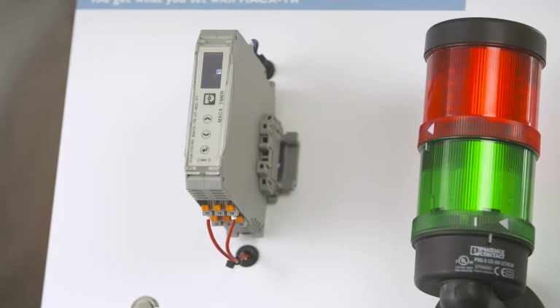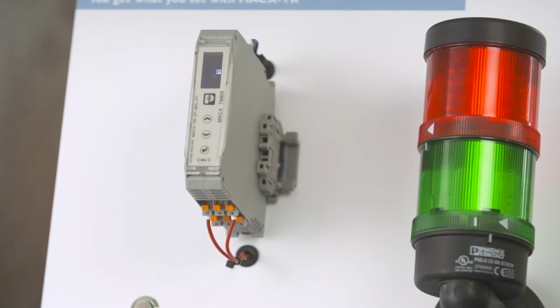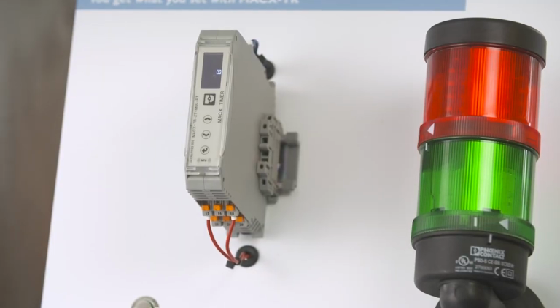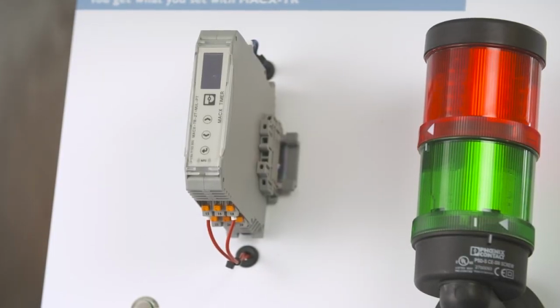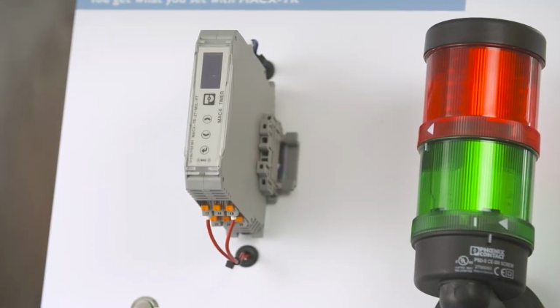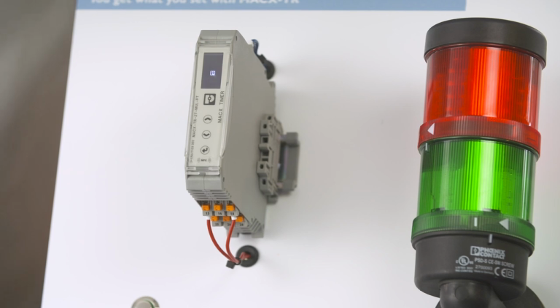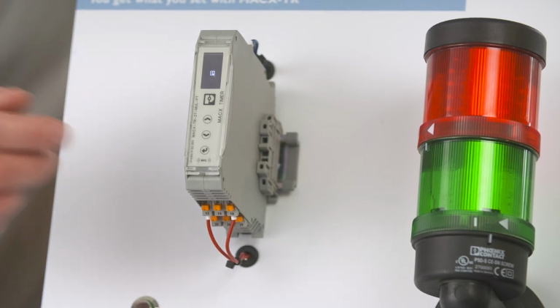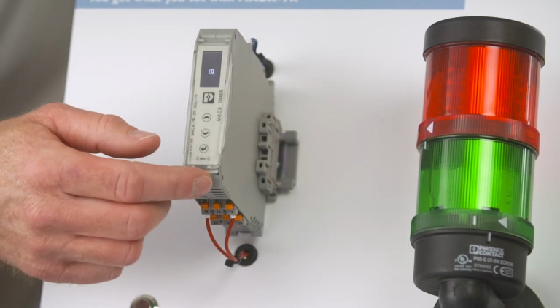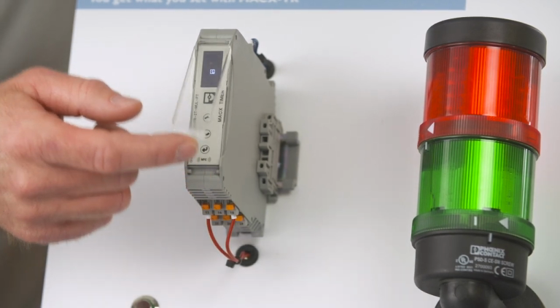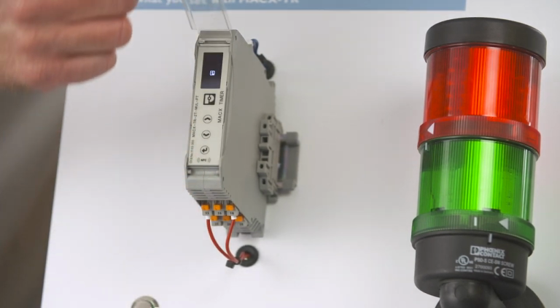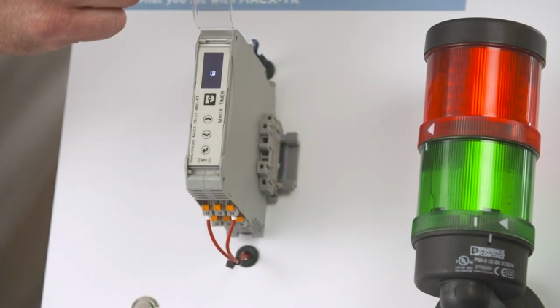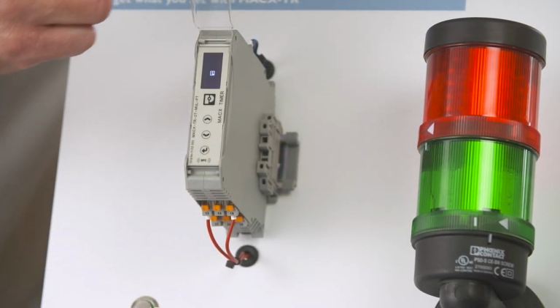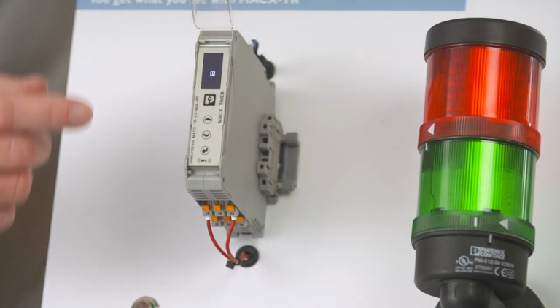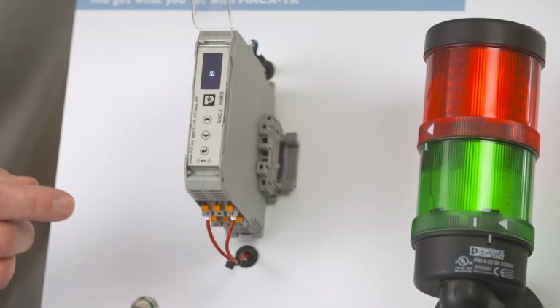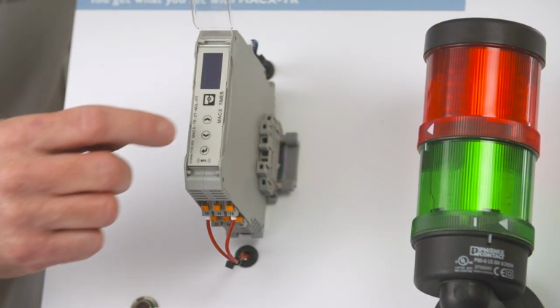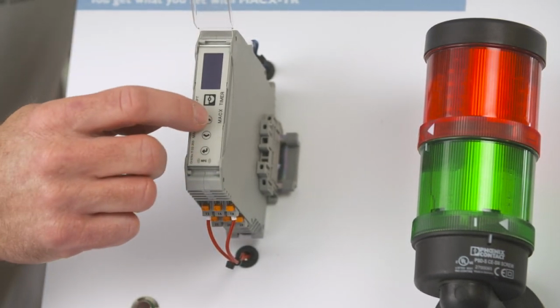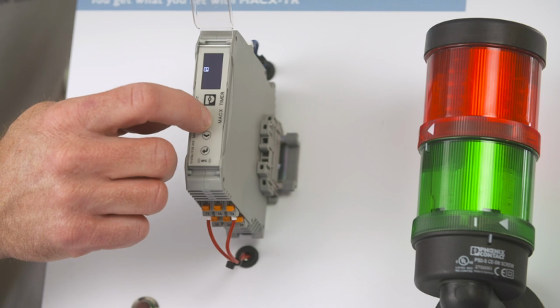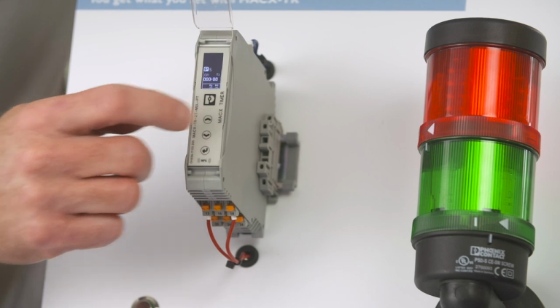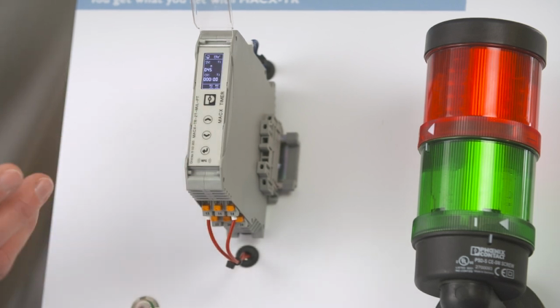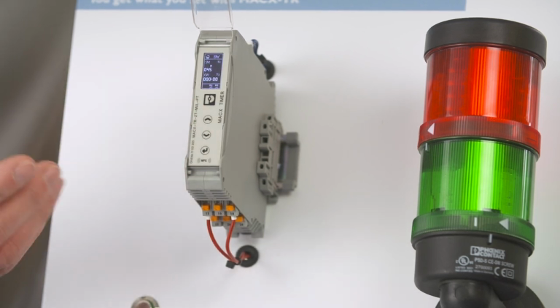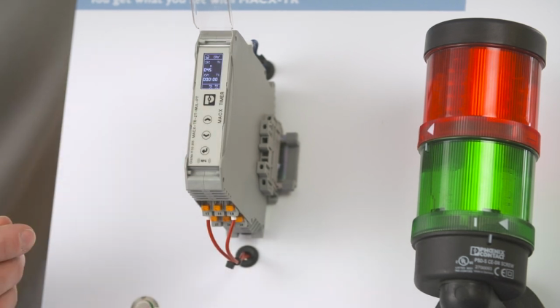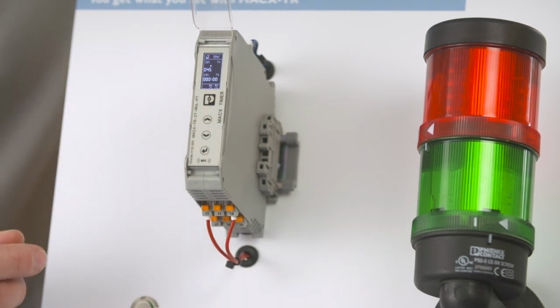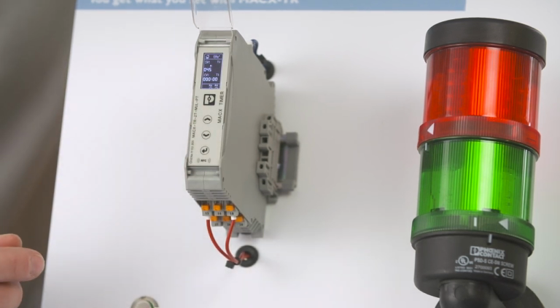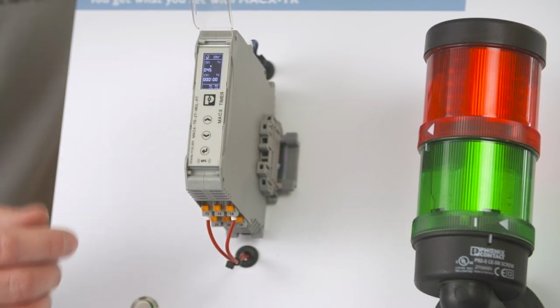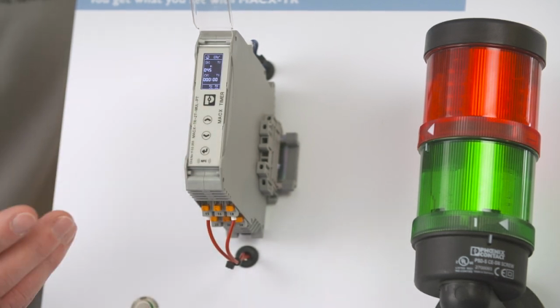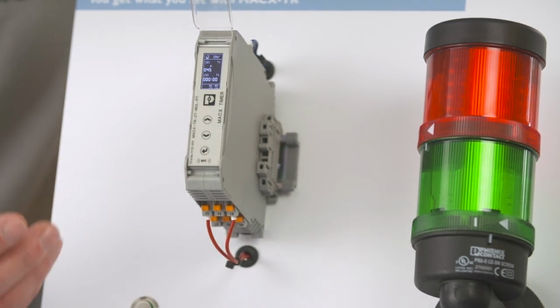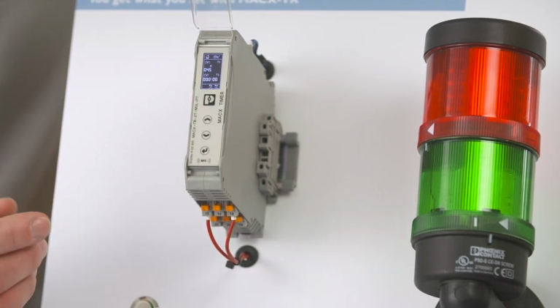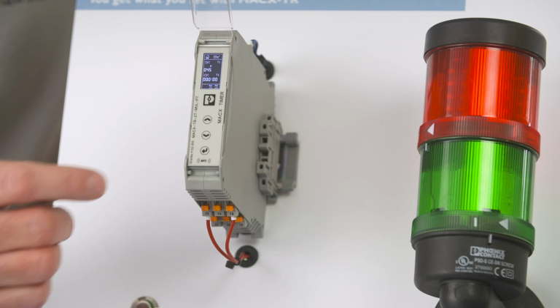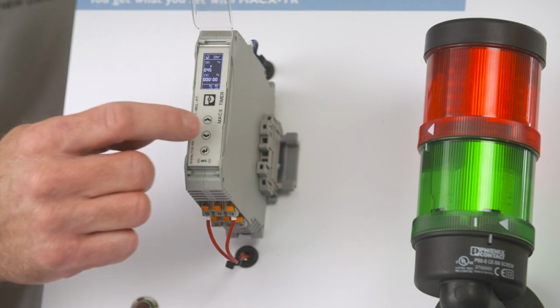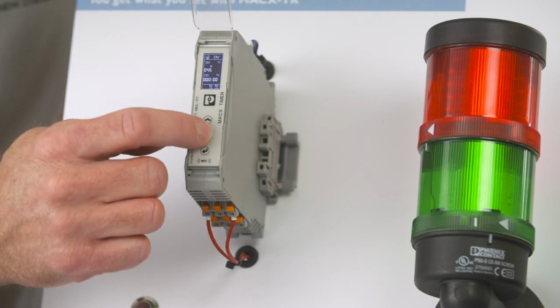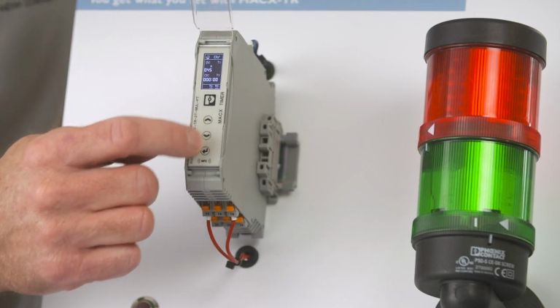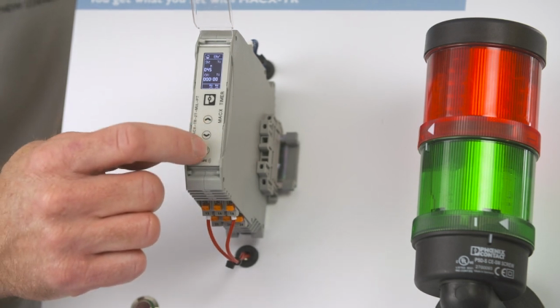The first special feature of this timer relay is the OLED display. It displays the current status by a countdown and allows the rapid selection of time functions. The guided configuration via the push buttons allows a precise setting.